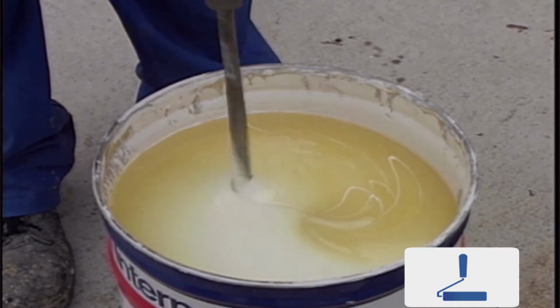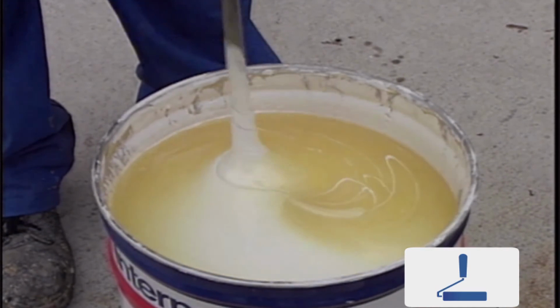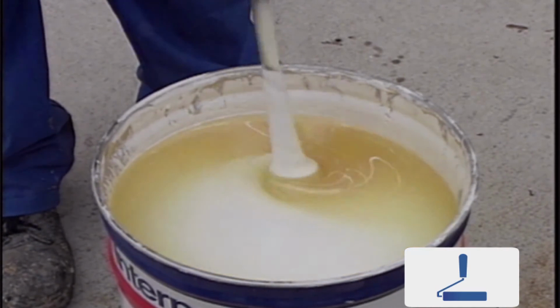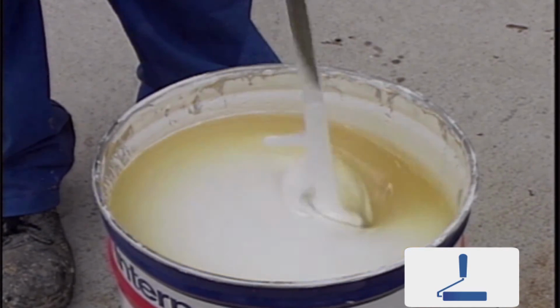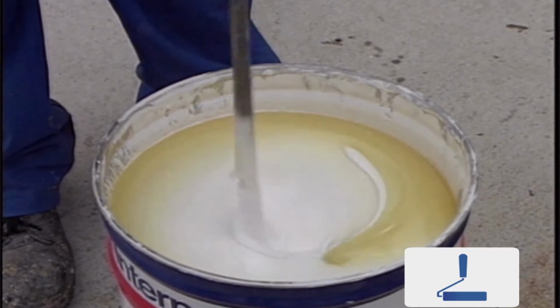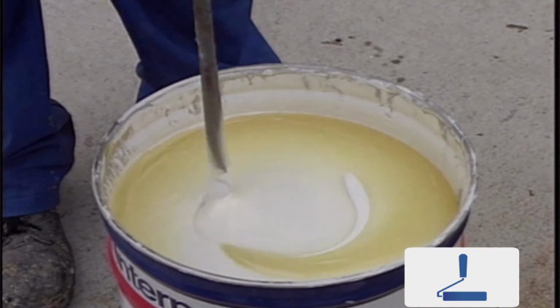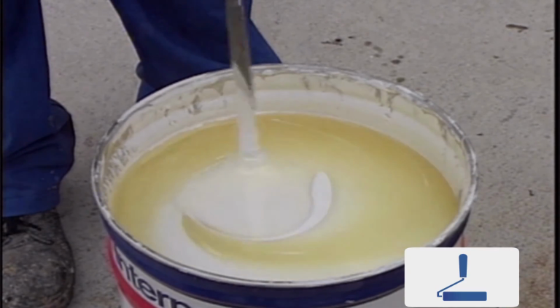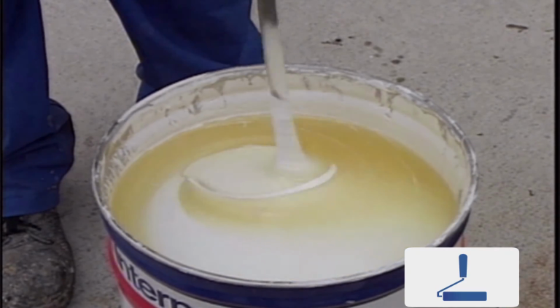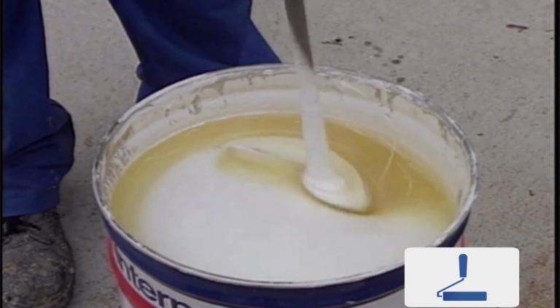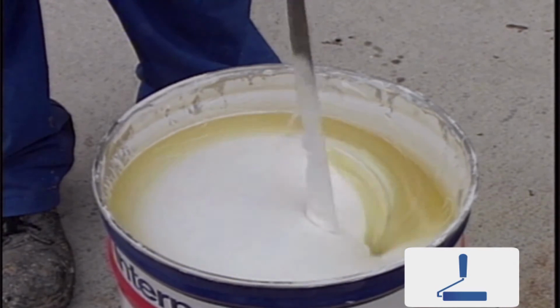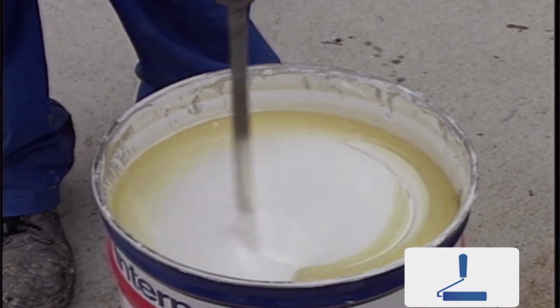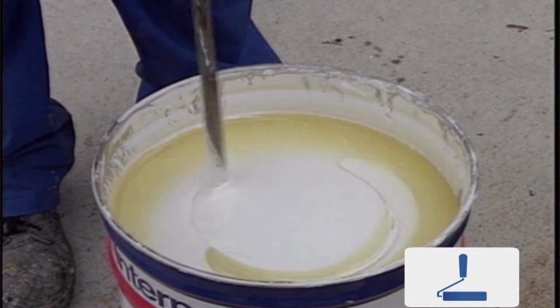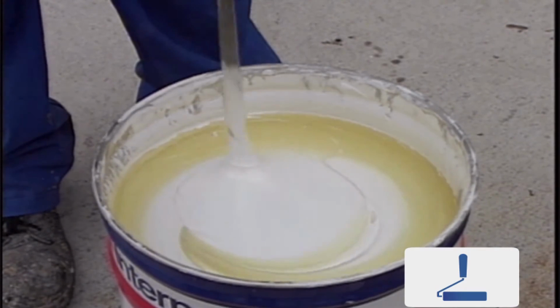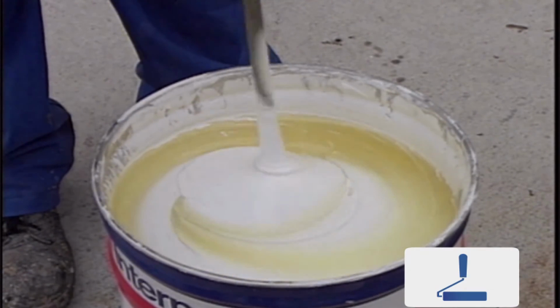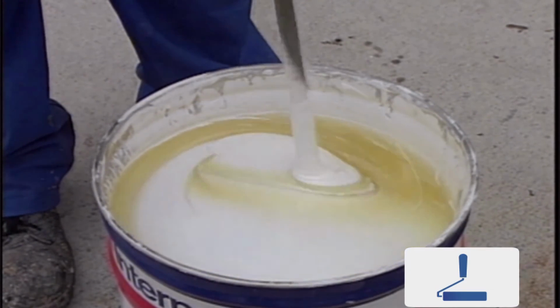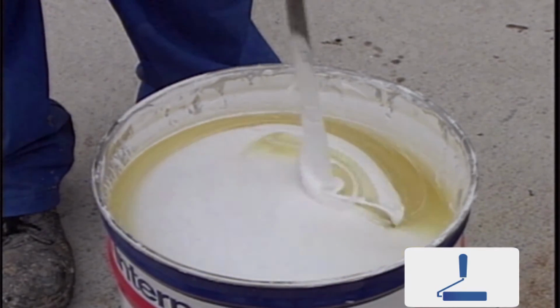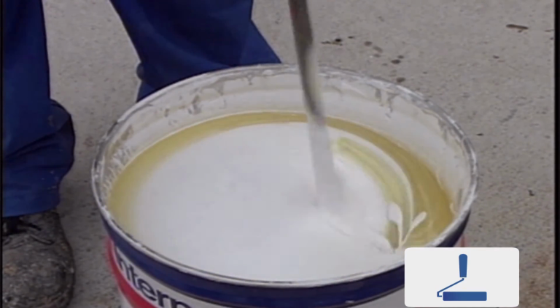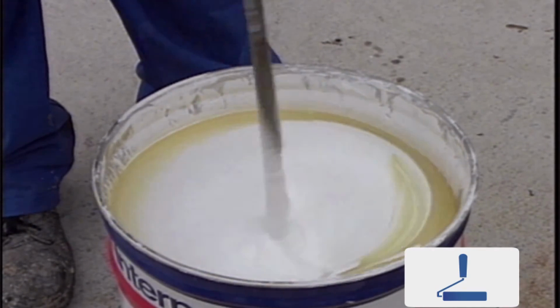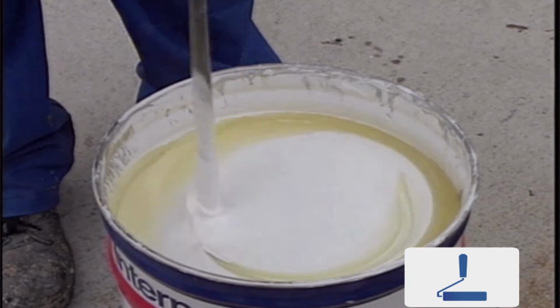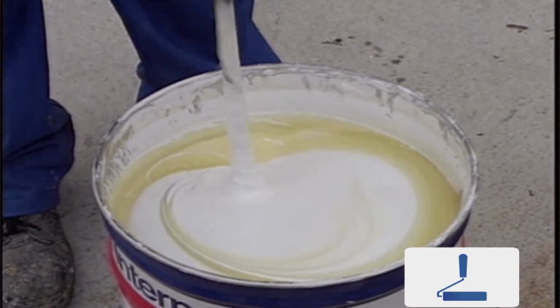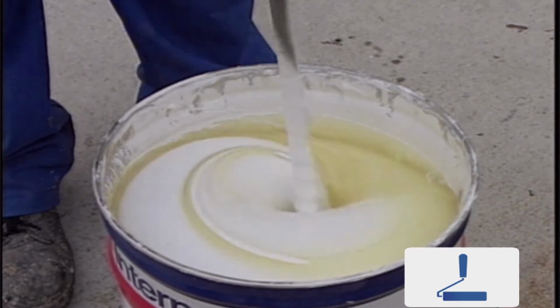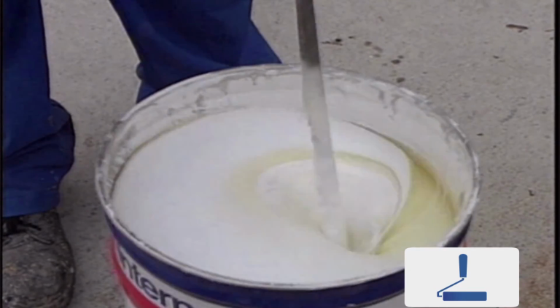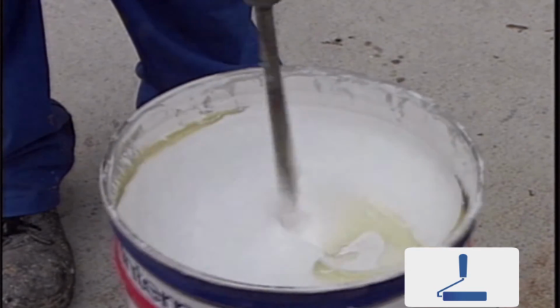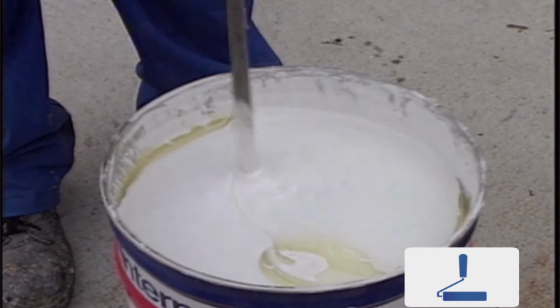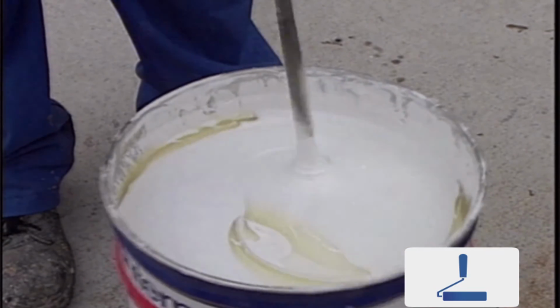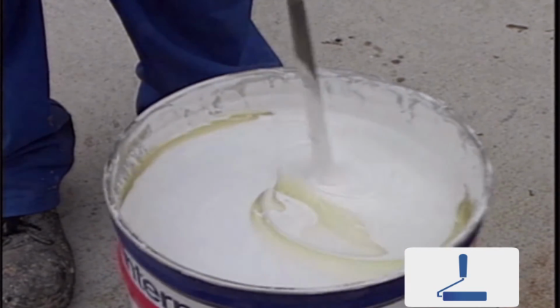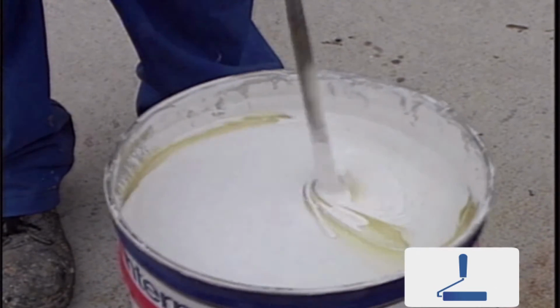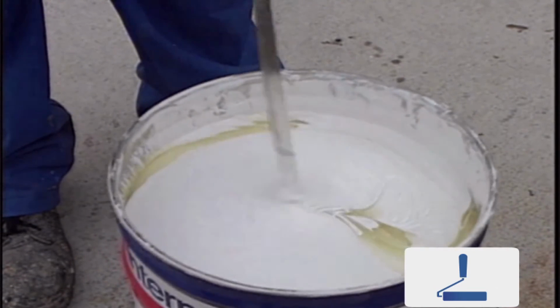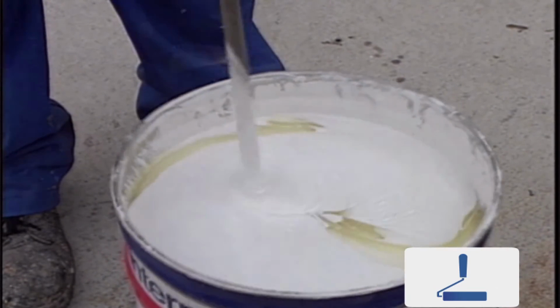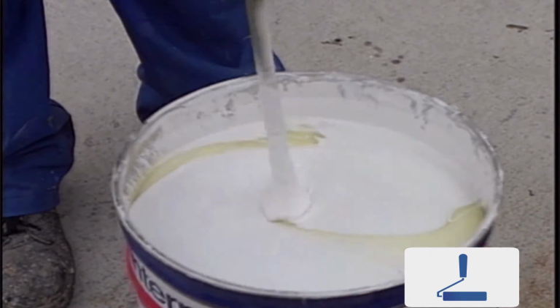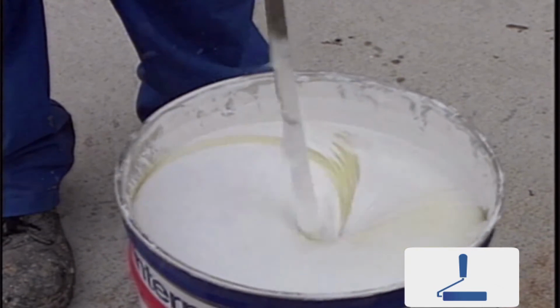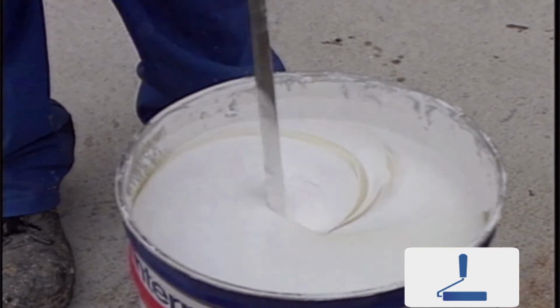Because of this settlement, it's important to stir the paint thoroughly before use to ensure all components are fully mixed. The paint must be stirred using a power agitator.